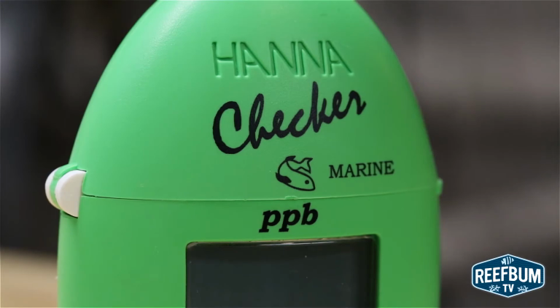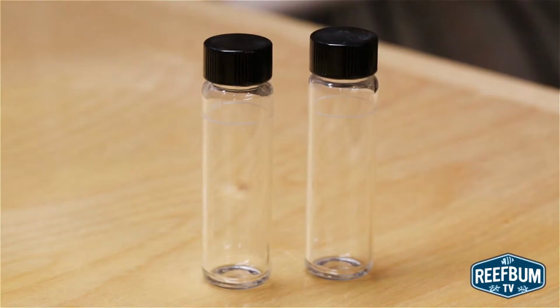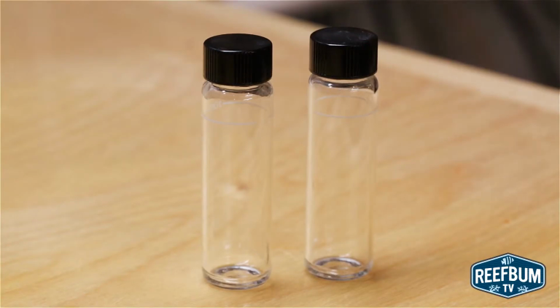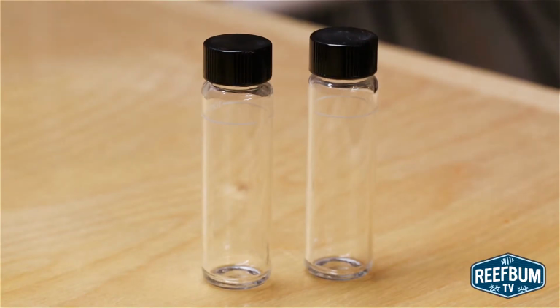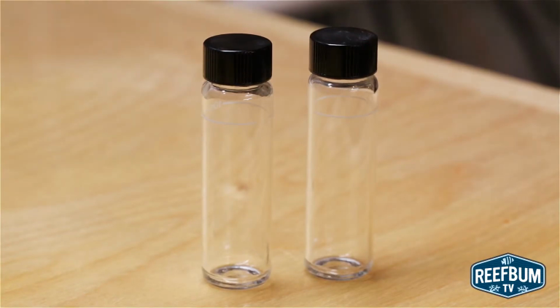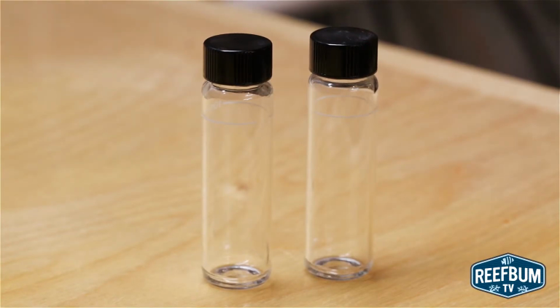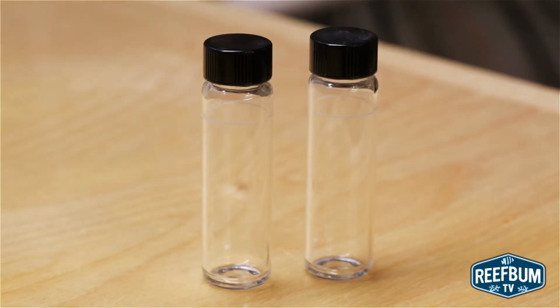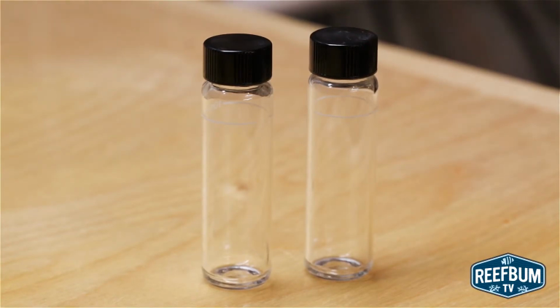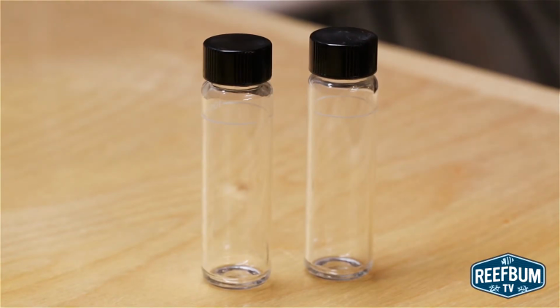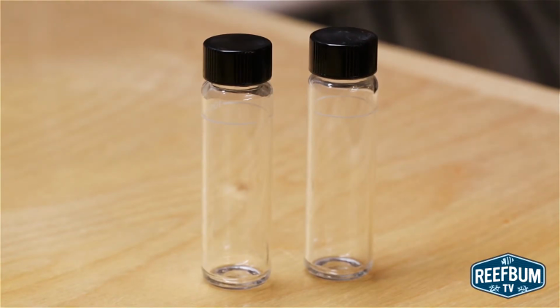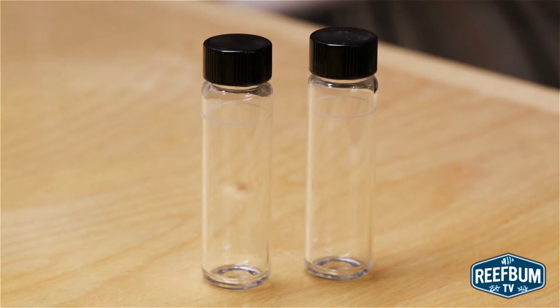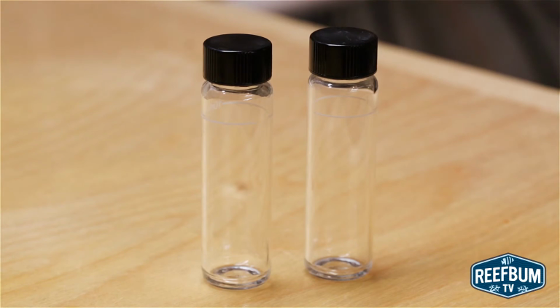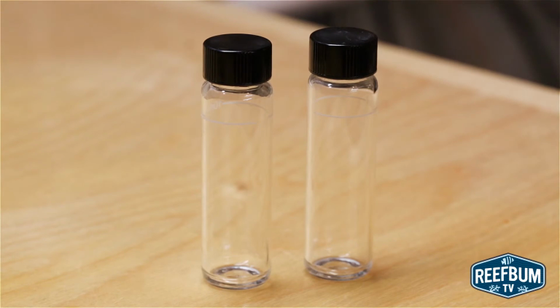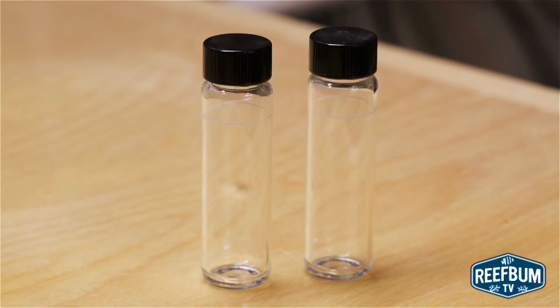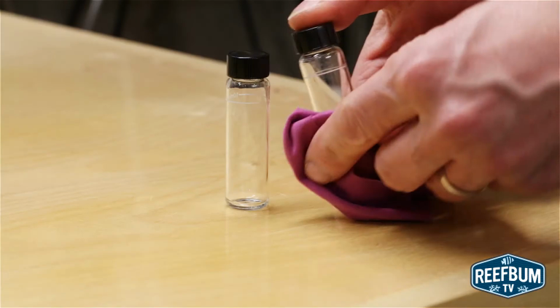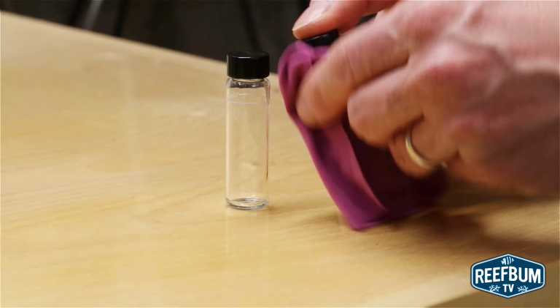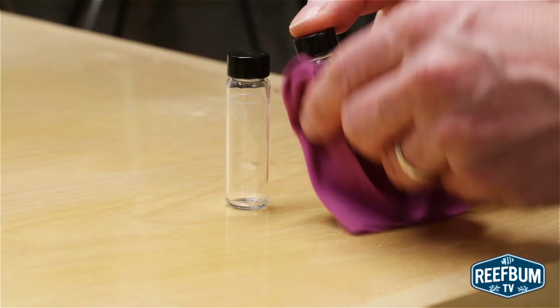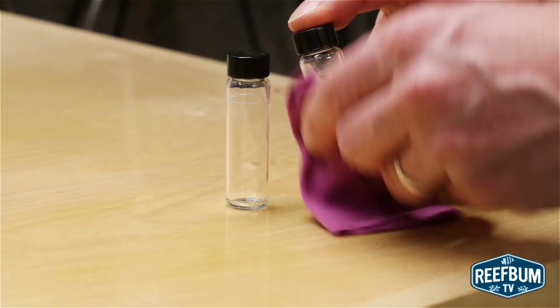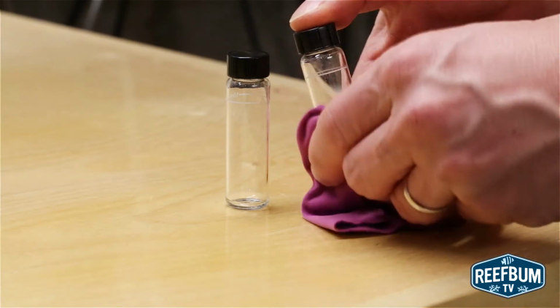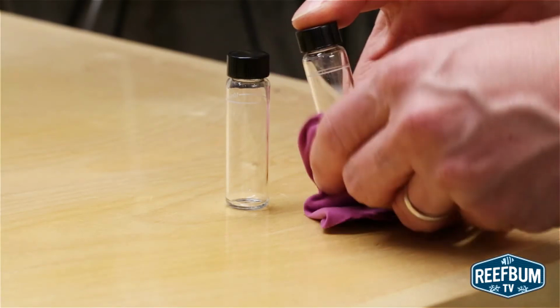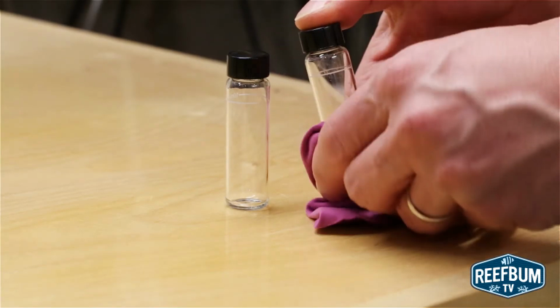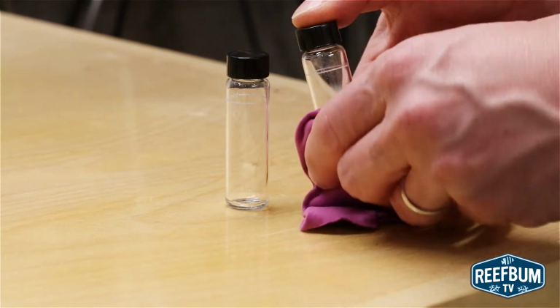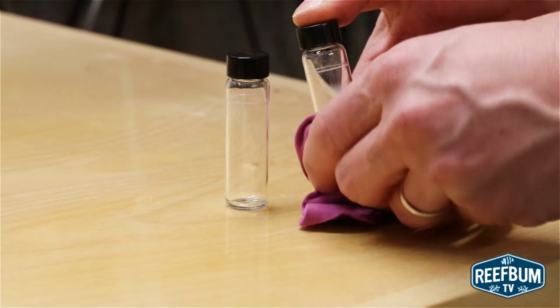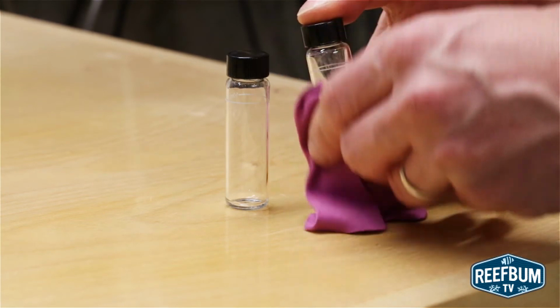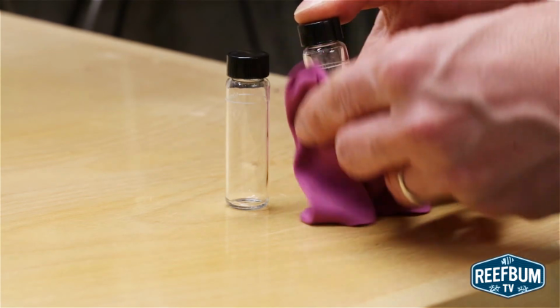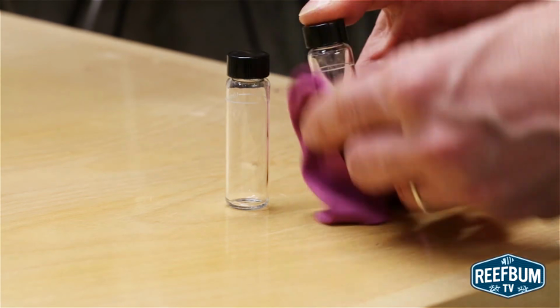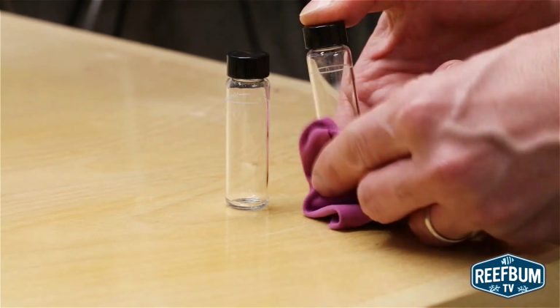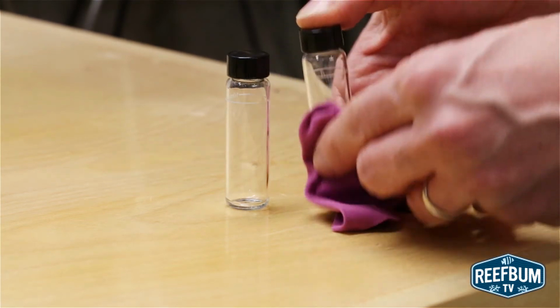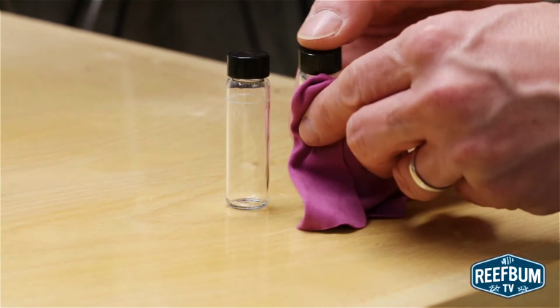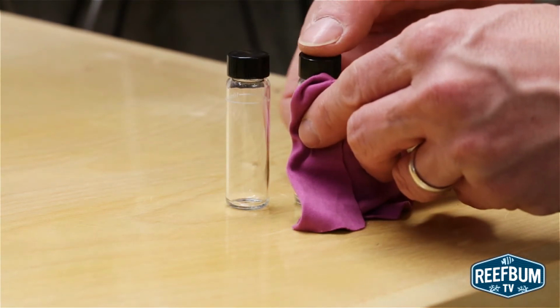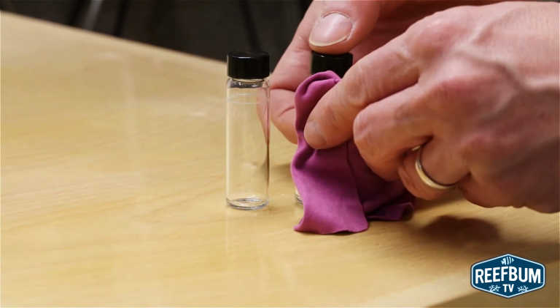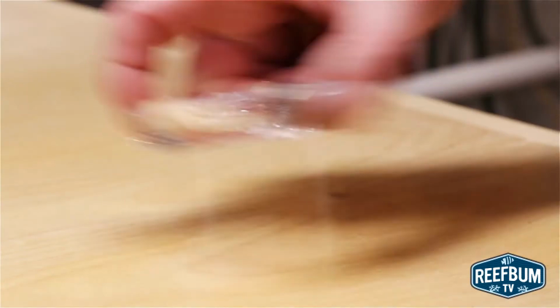First of all, make sure the water sample is free of debris and the vials do not have any water on the outside. The vials also need to be wiped down with a microfiber cloth, like the one you would use to clean eyeglasses, to make sure there are no fingerprints on the outside. You should also do the following.